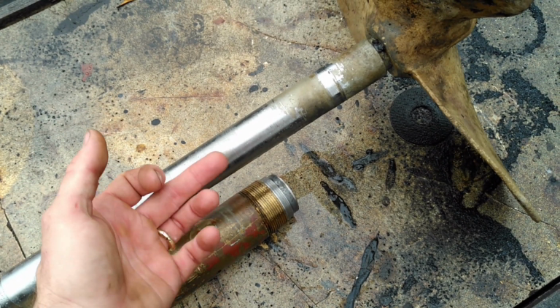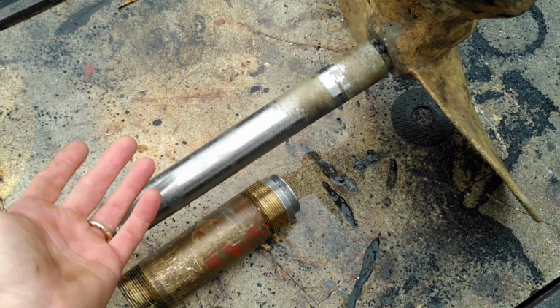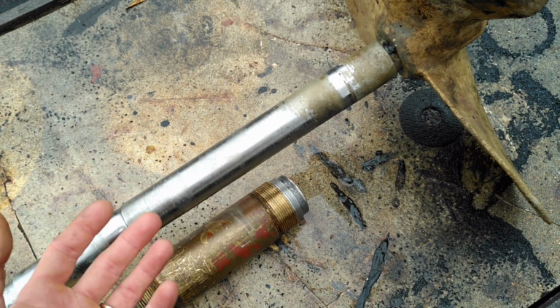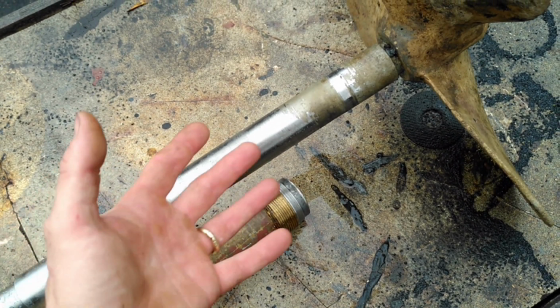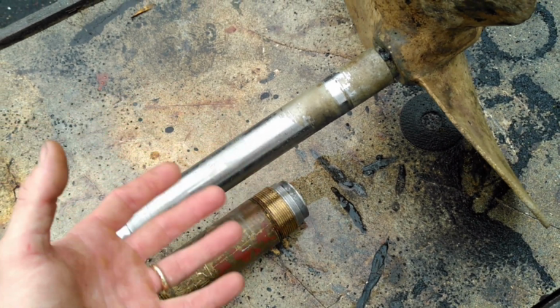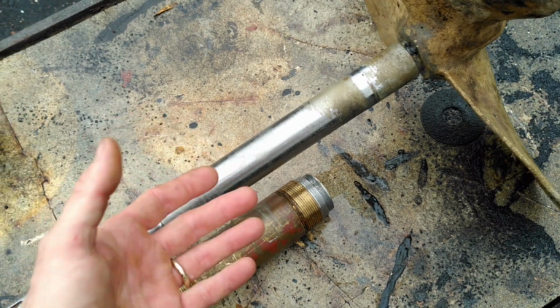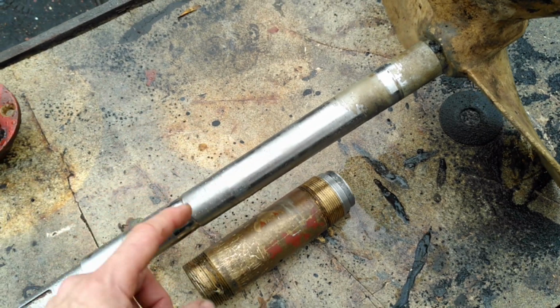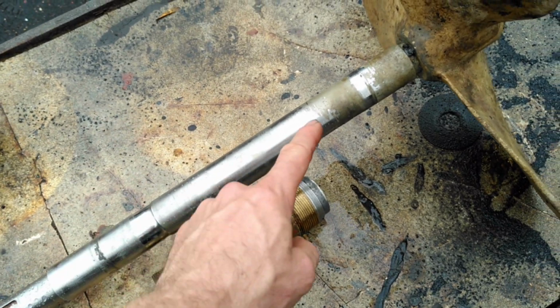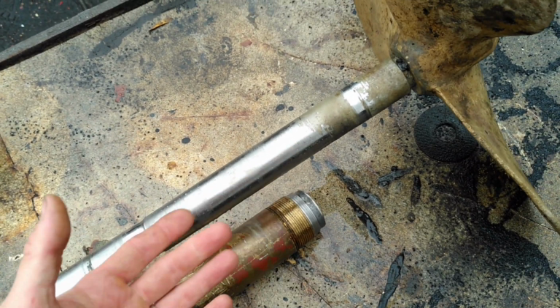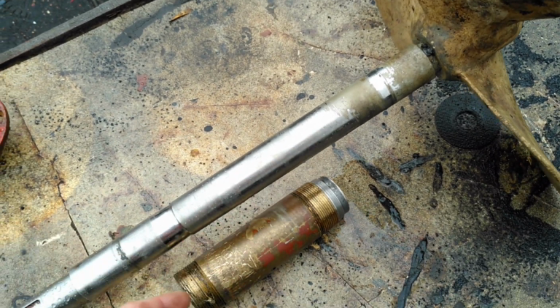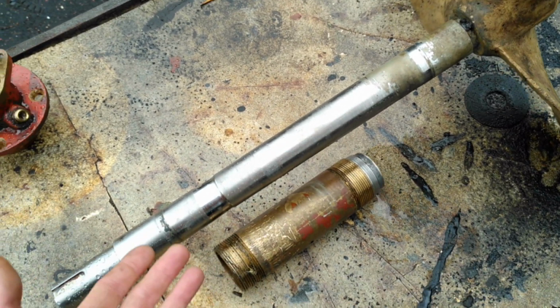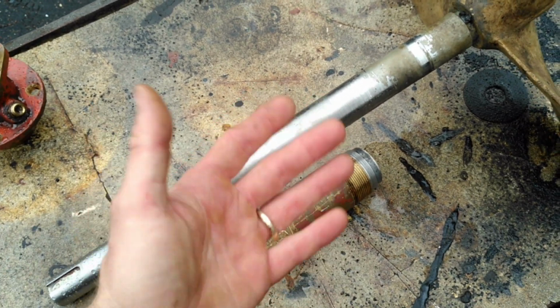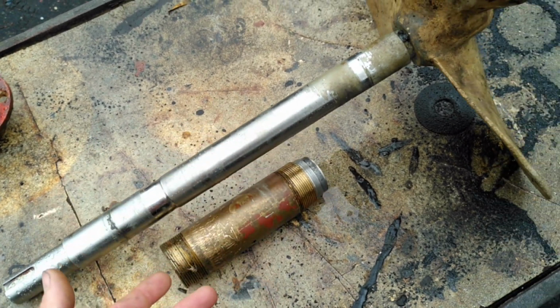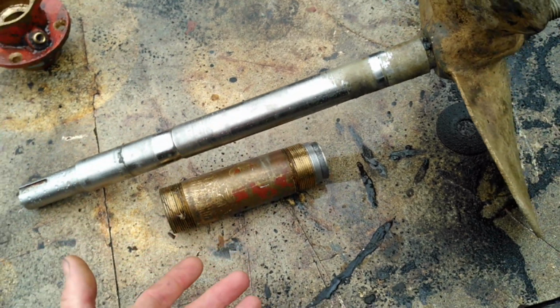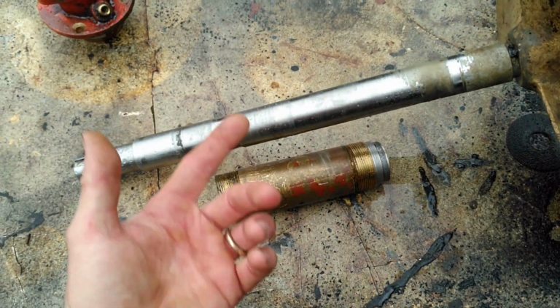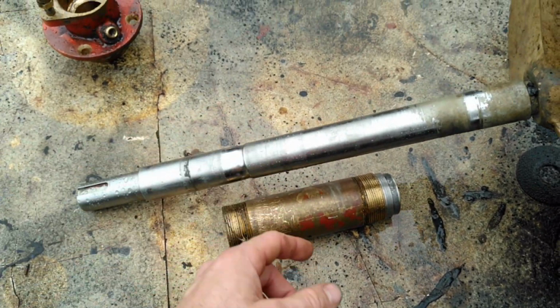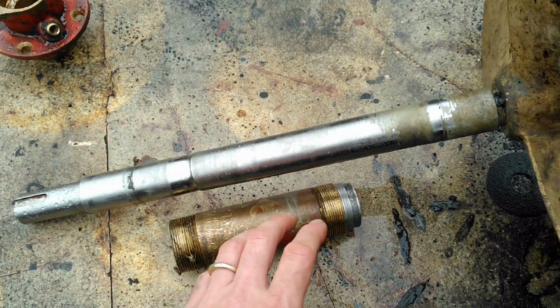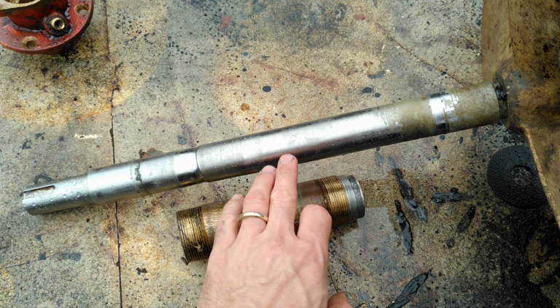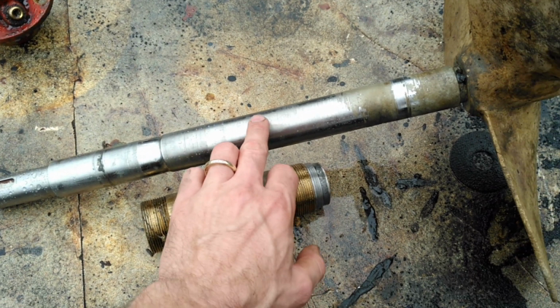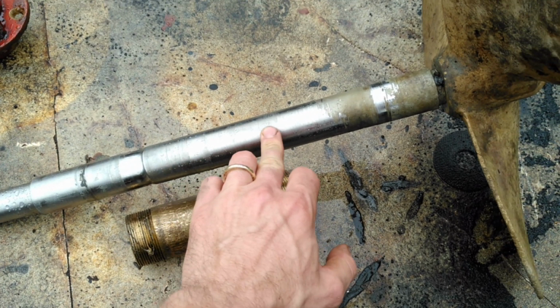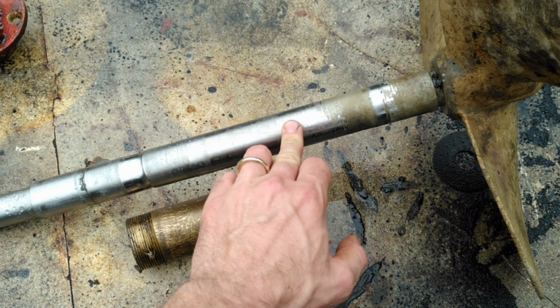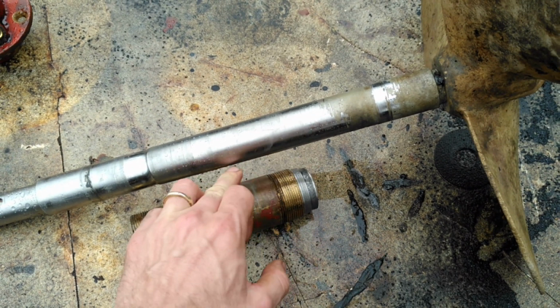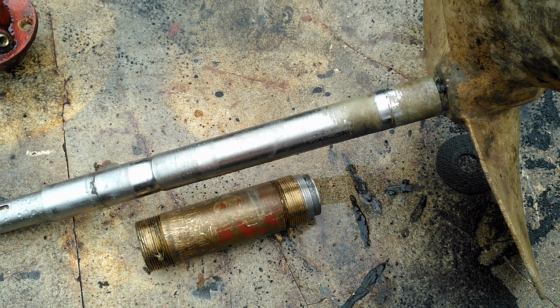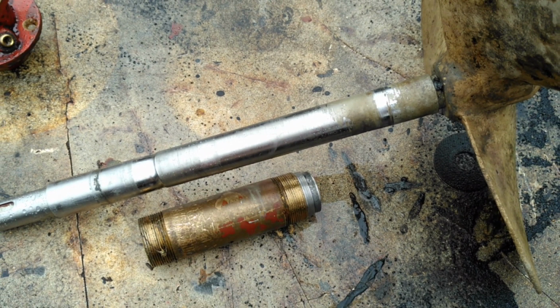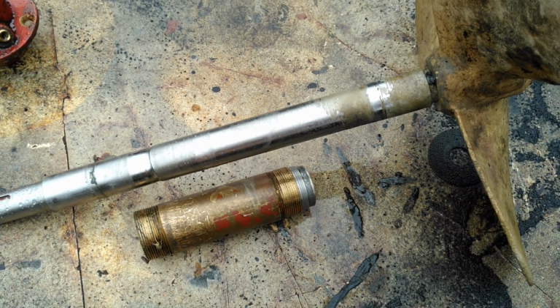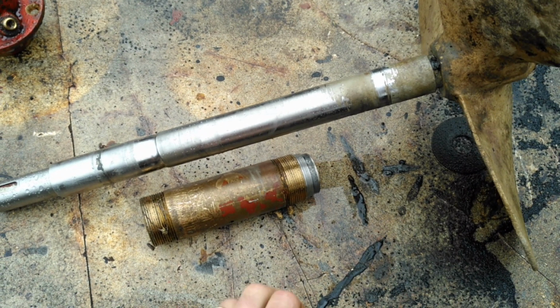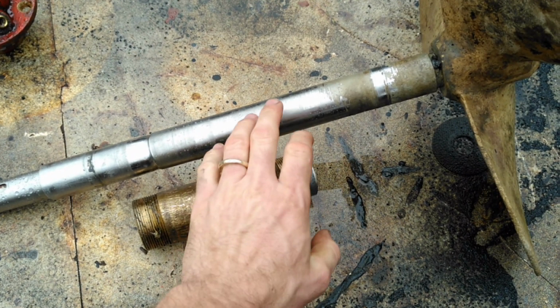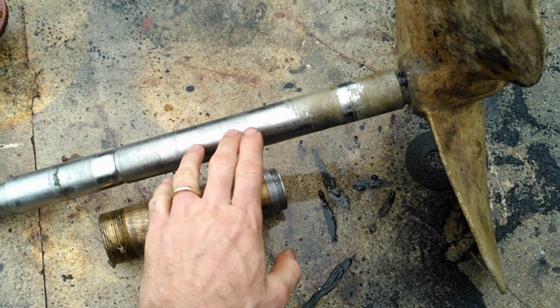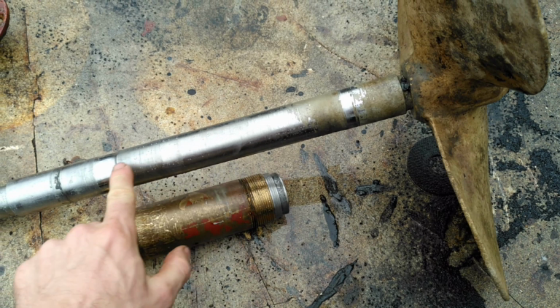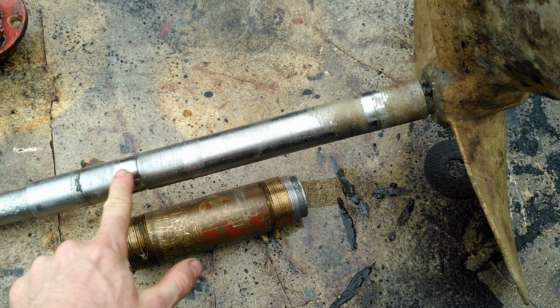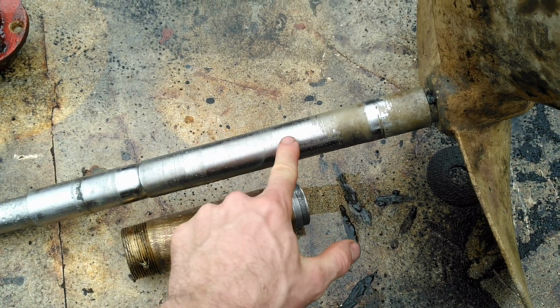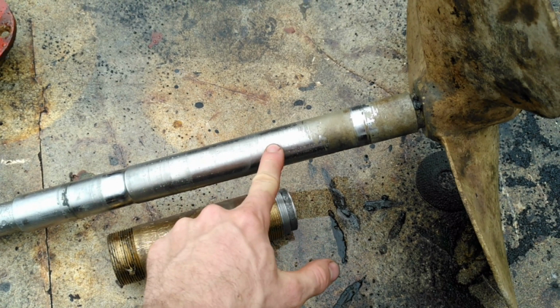The water and some grease will help prevent wear as it travels down the shaft, but all things get old. Unfortunately this shaft is now worn out.